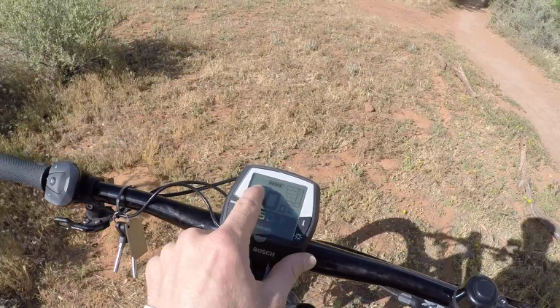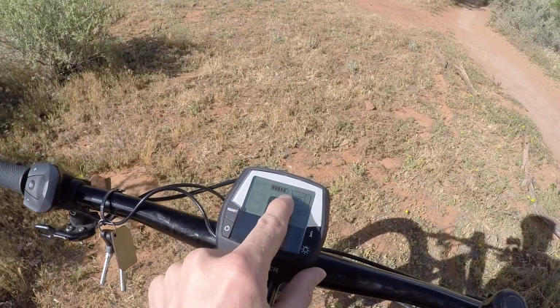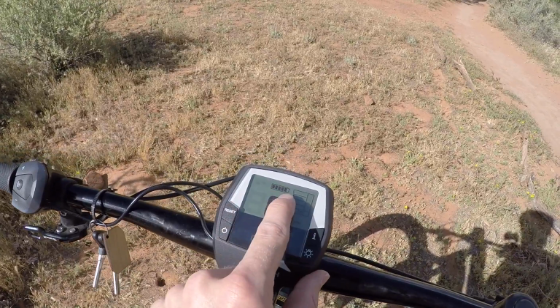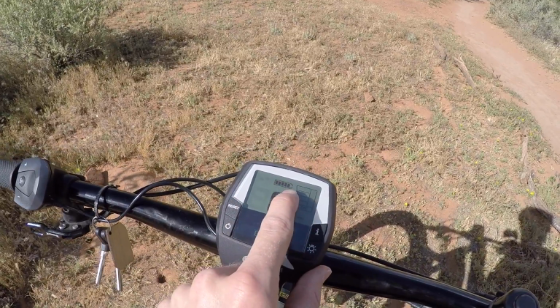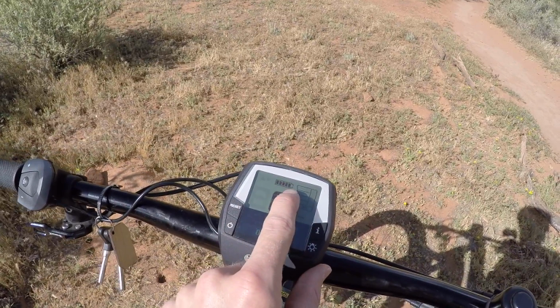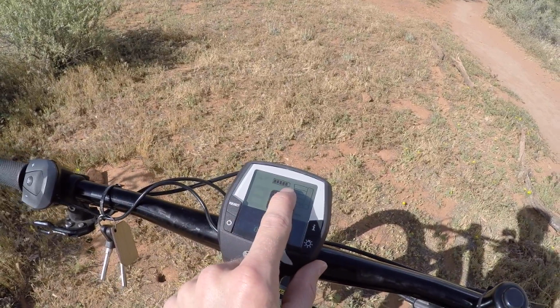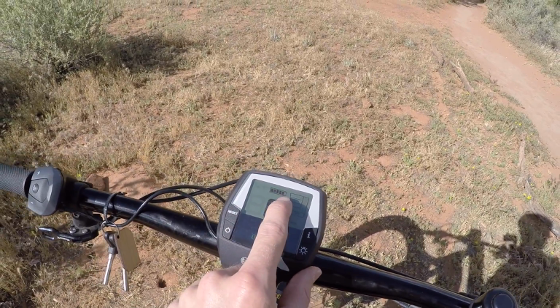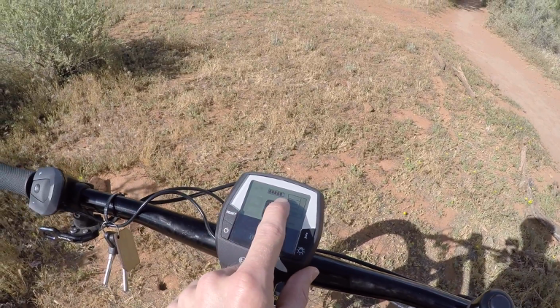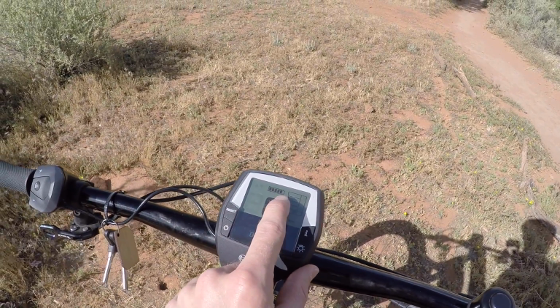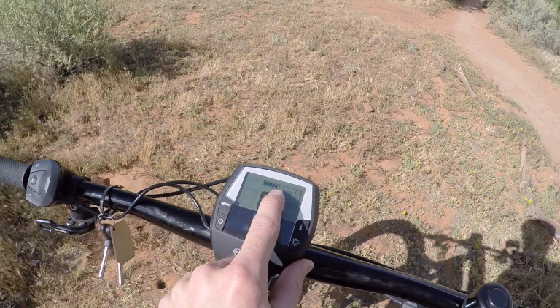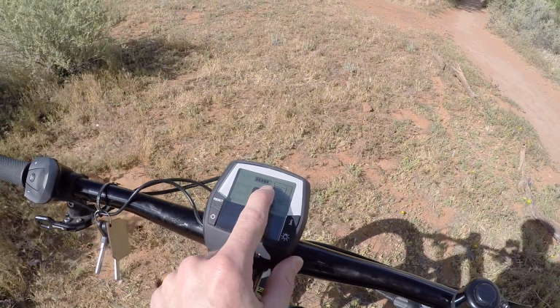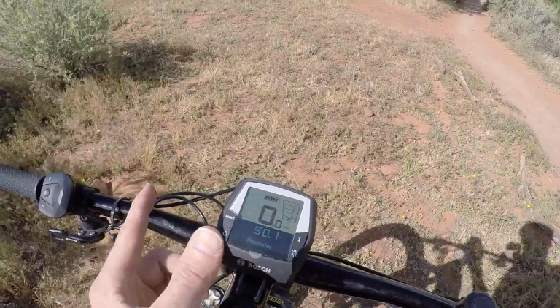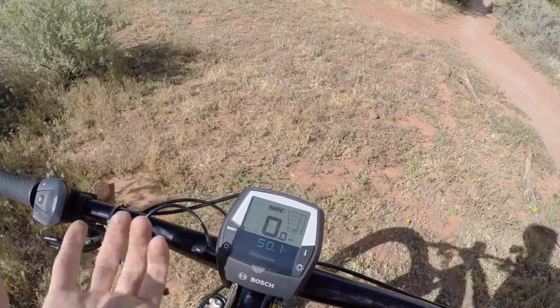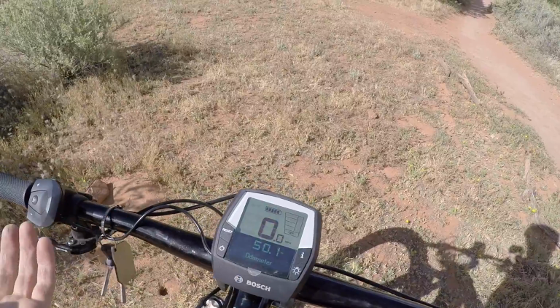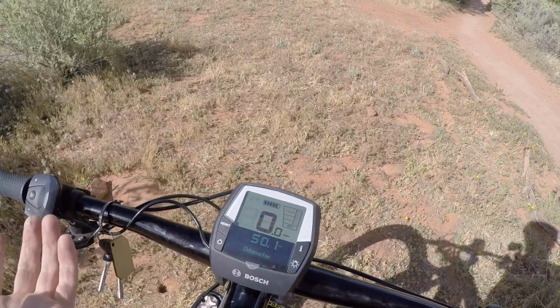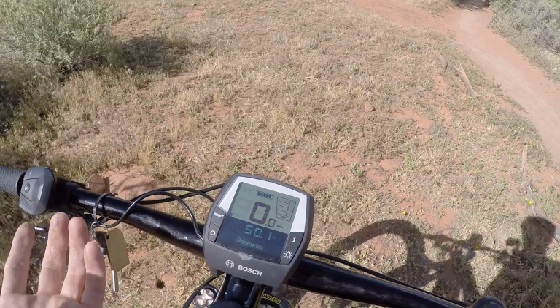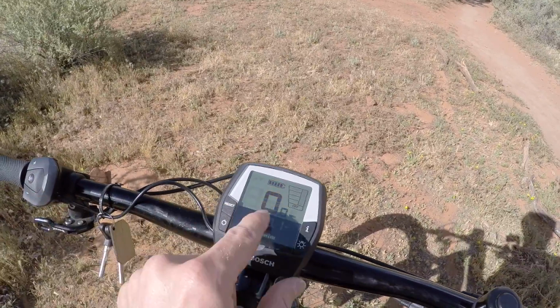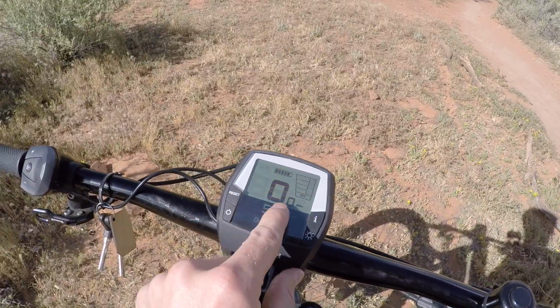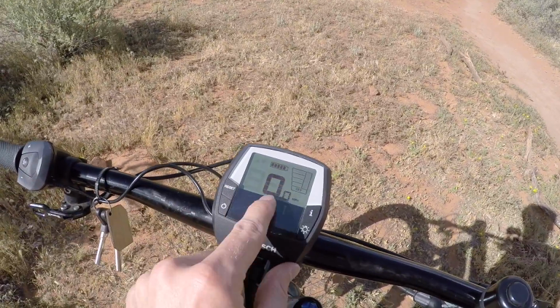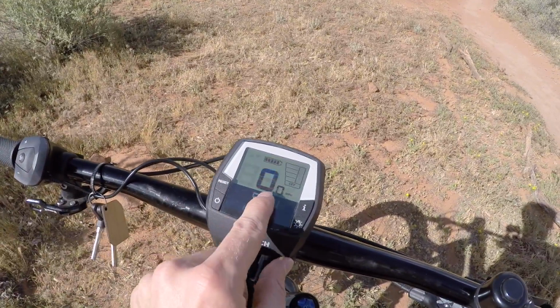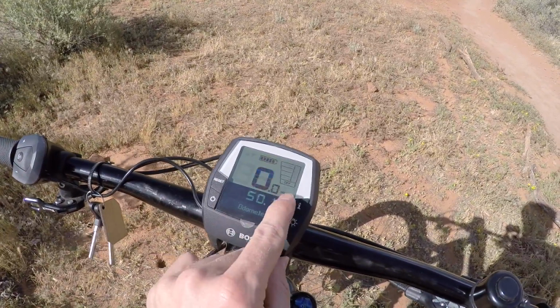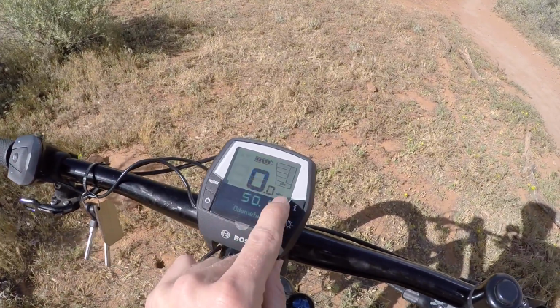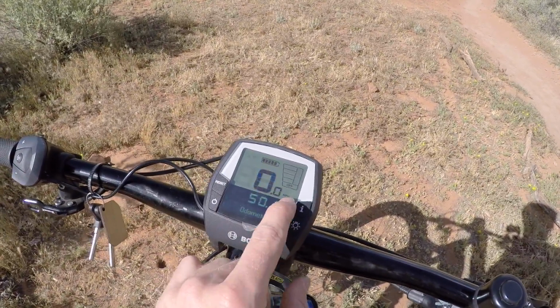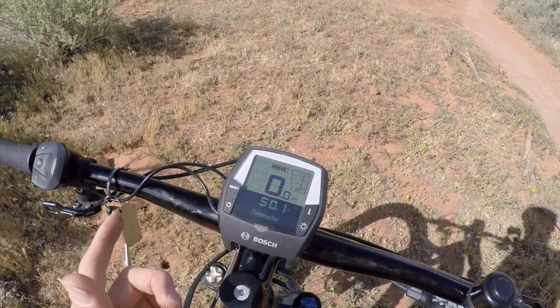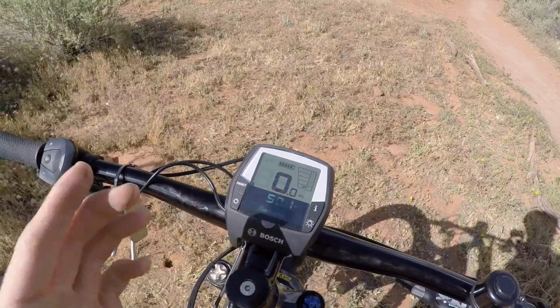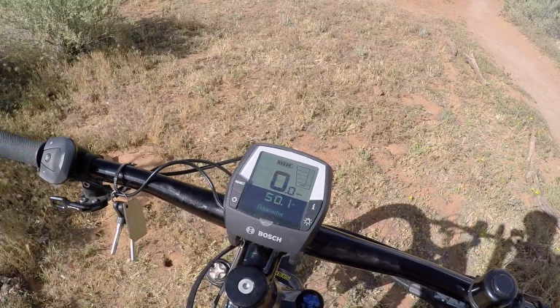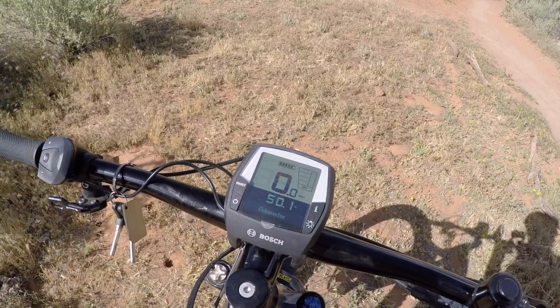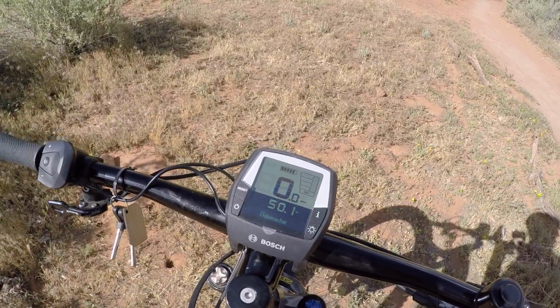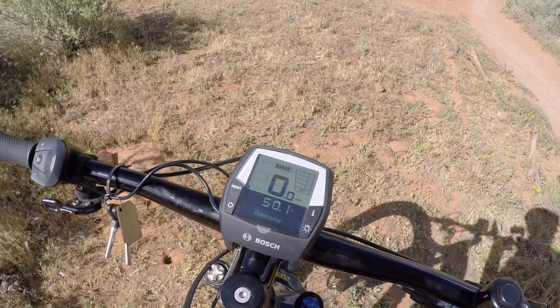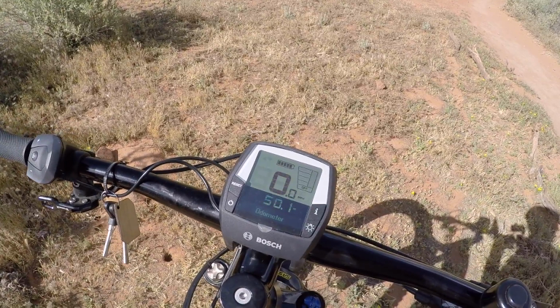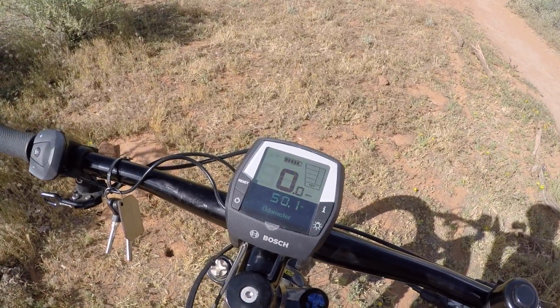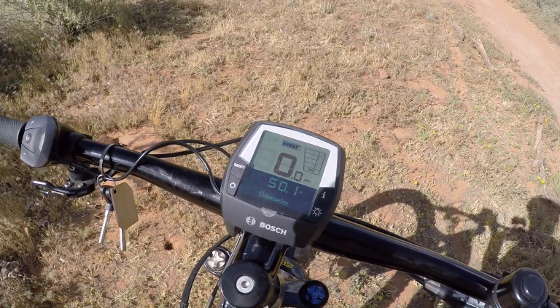Up here at the top we've got a 5-bar battery infographic — it's pretty useful, in 20% increments. In the middle there's speed; it's currently in miles per hour, but I'm going to show you how to adjust that if you want kilometers per hour instead.